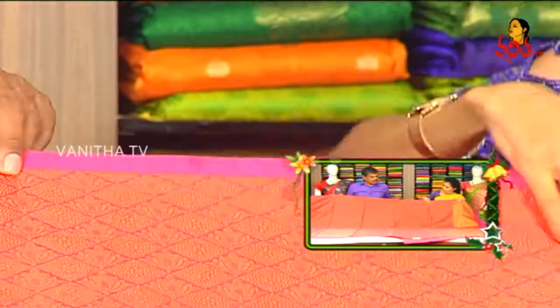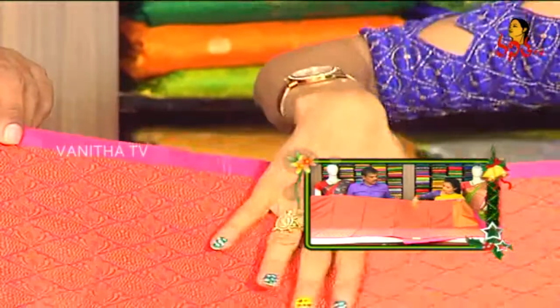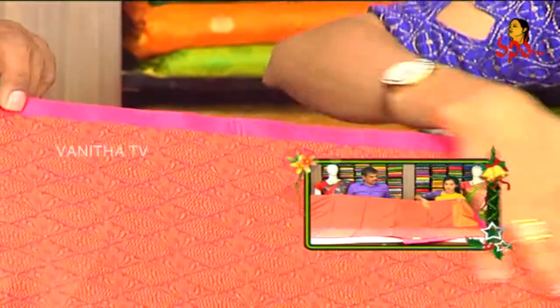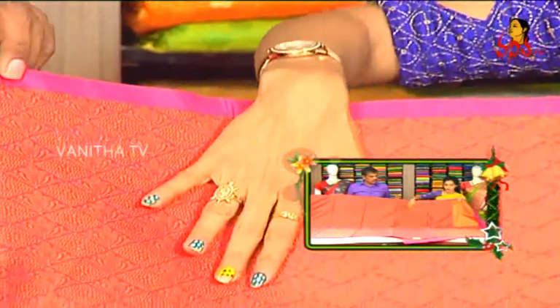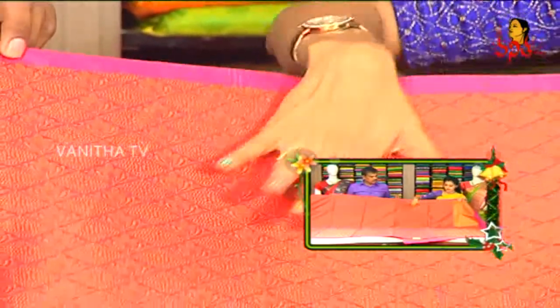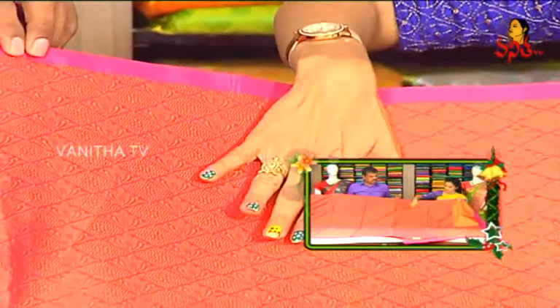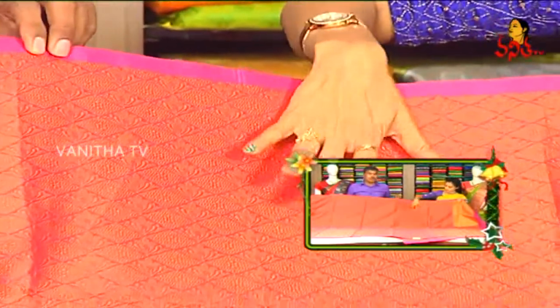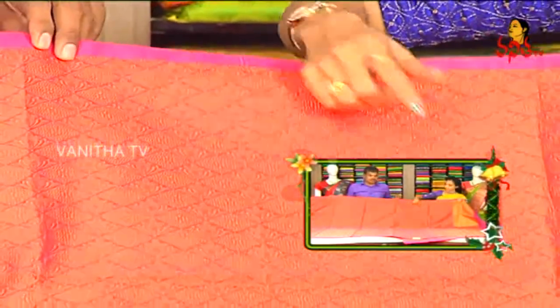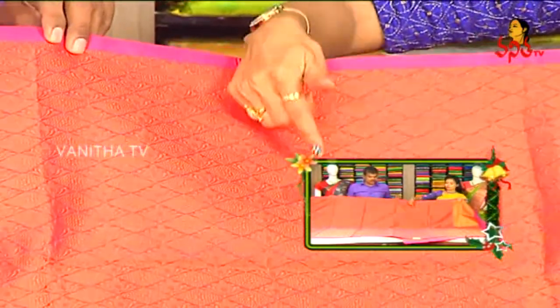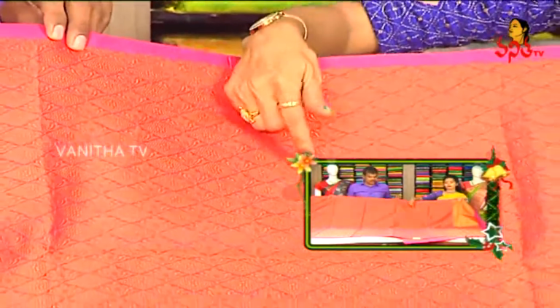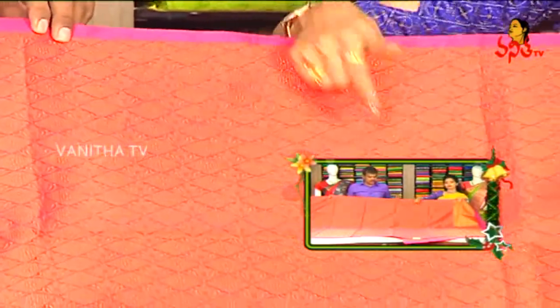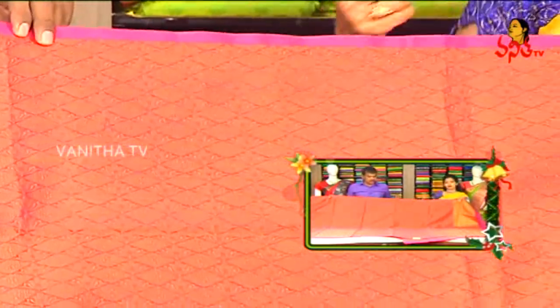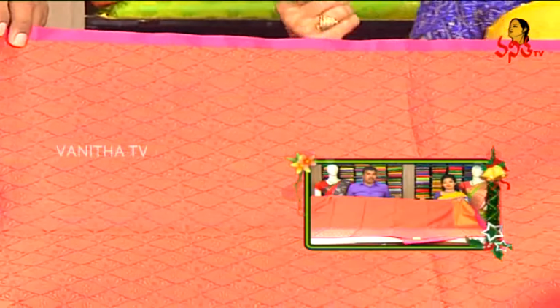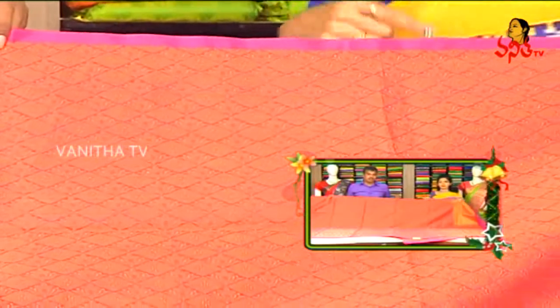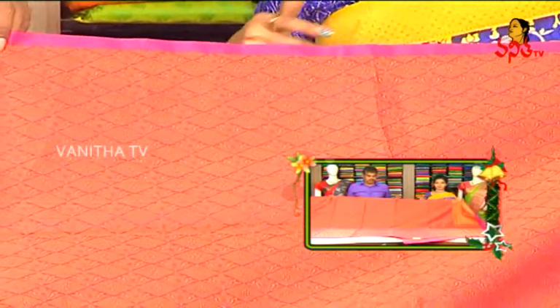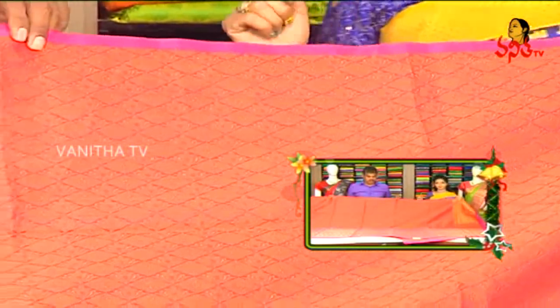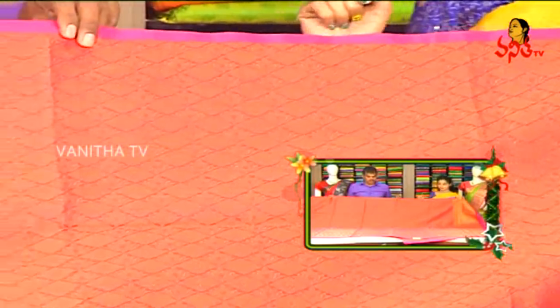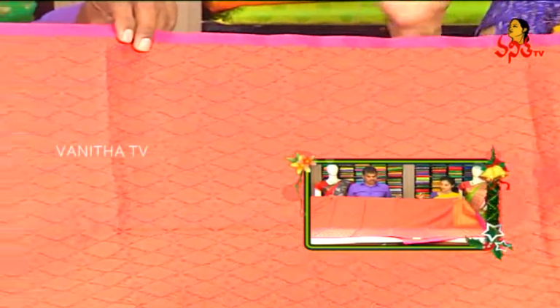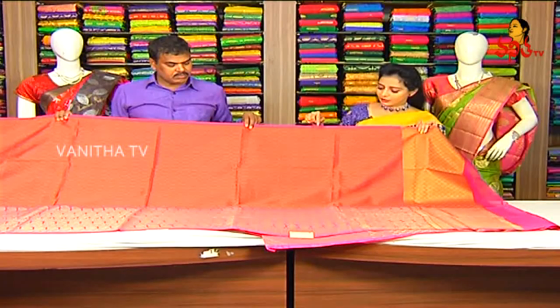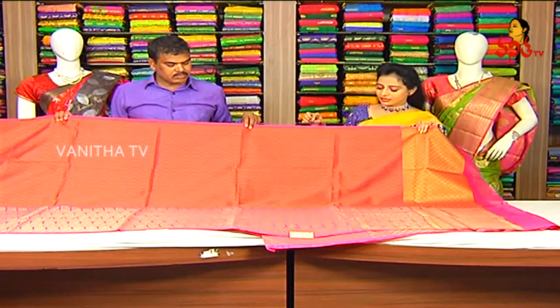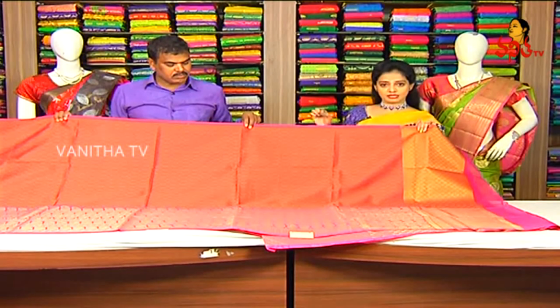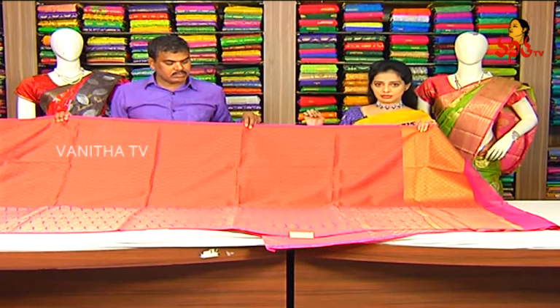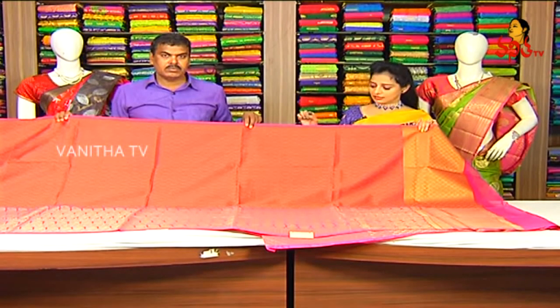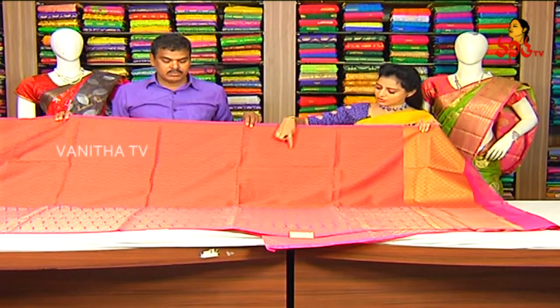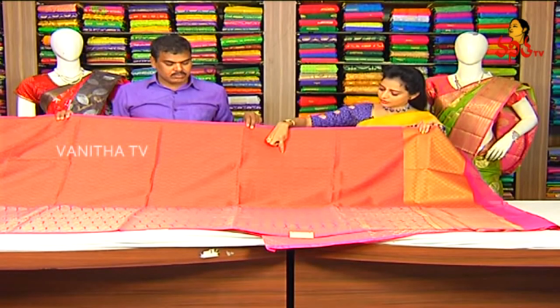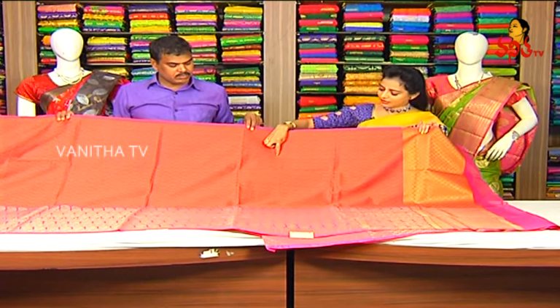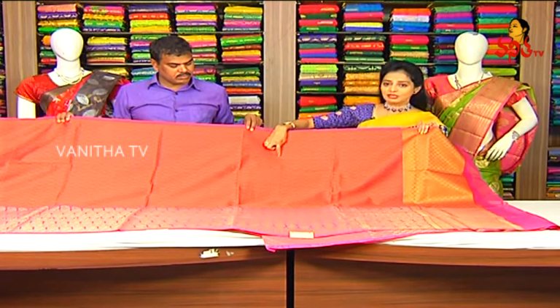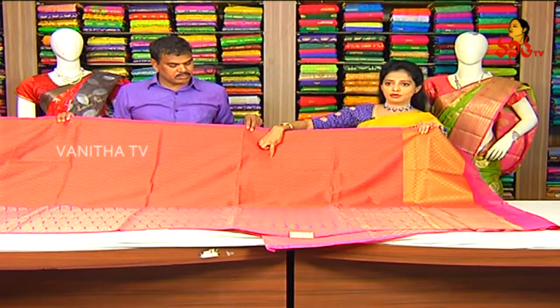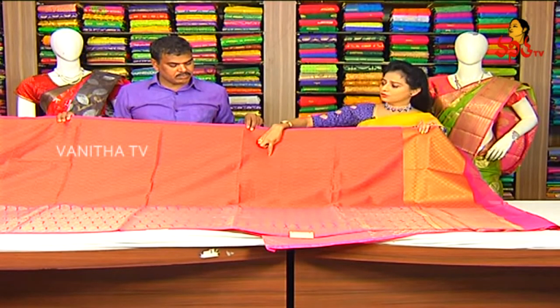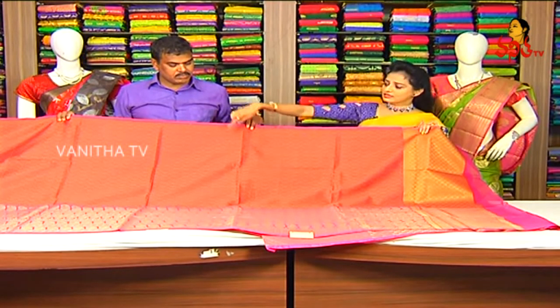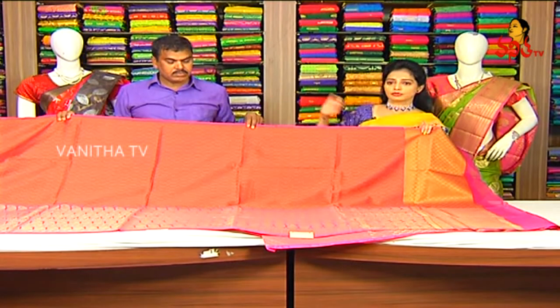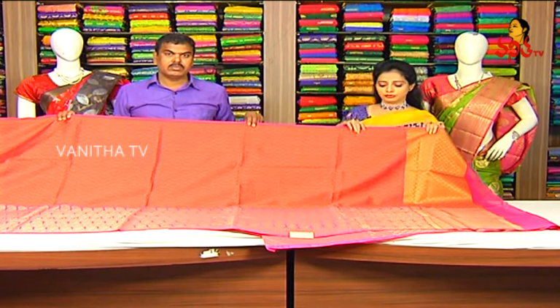We have a pink color in the first sari. We have a highlight of the pink color. We have a threadwork weaving design. We have a concomrum color and a mixed color. We also have a diamond shape in the first sari.